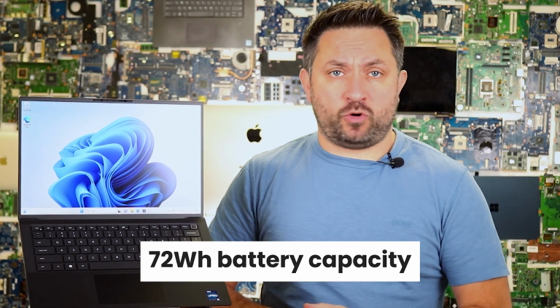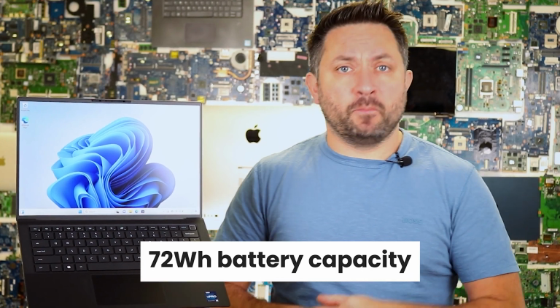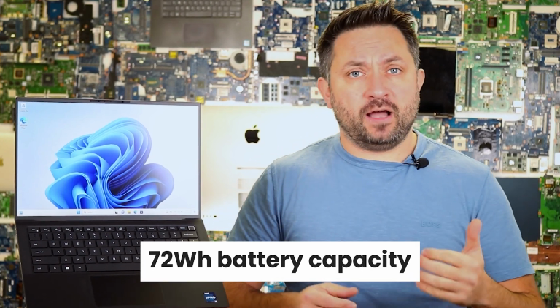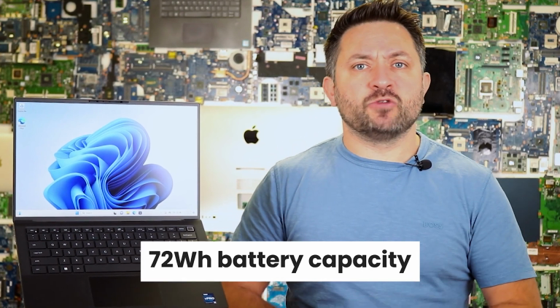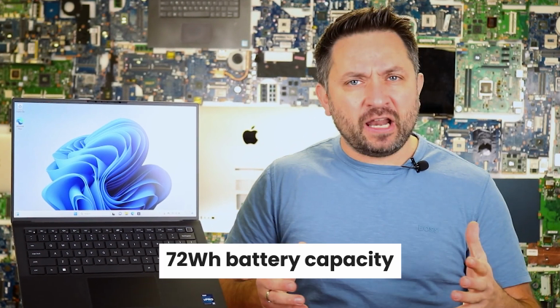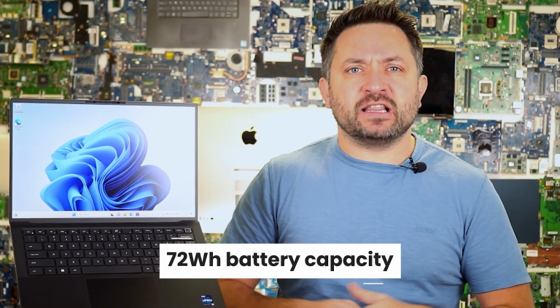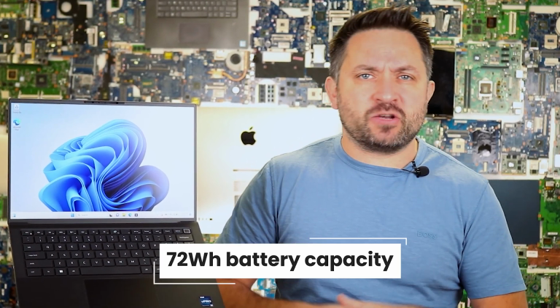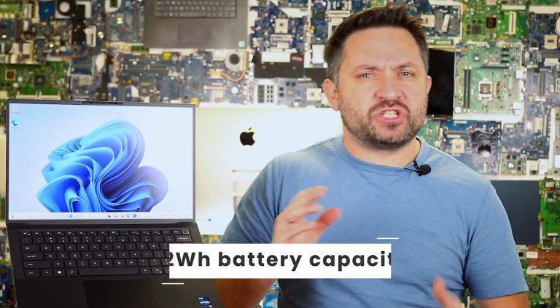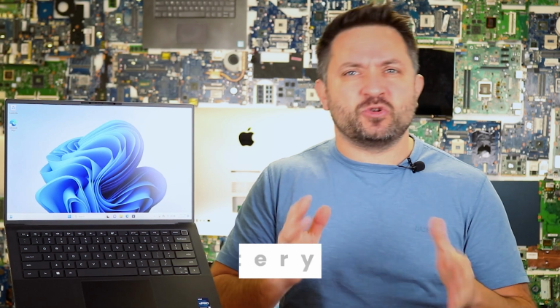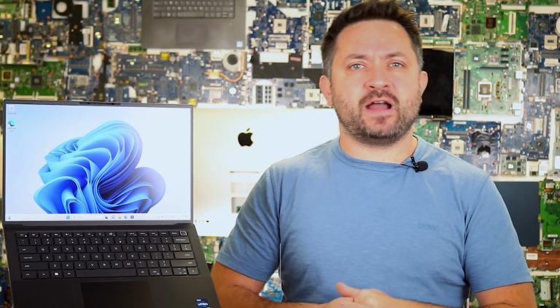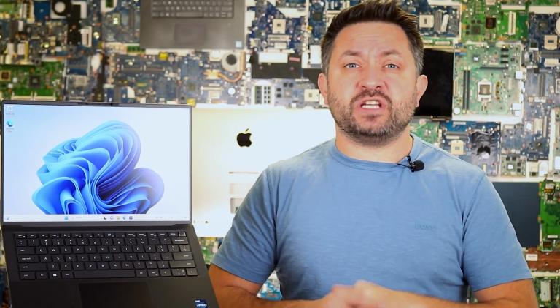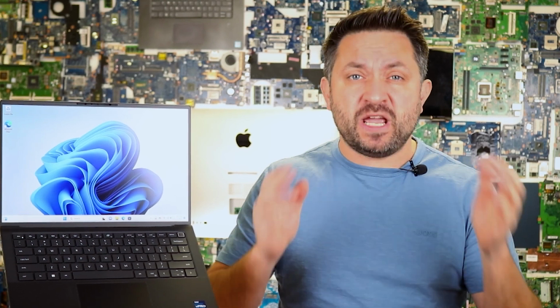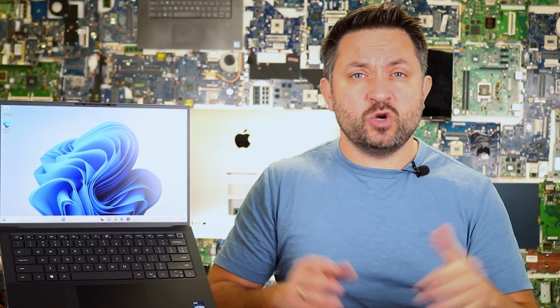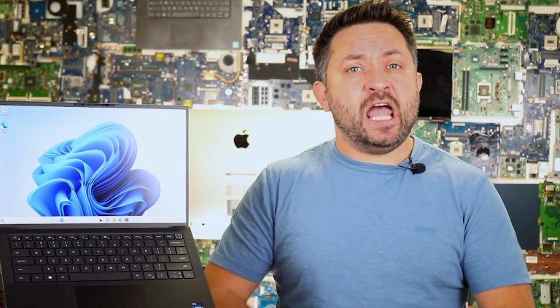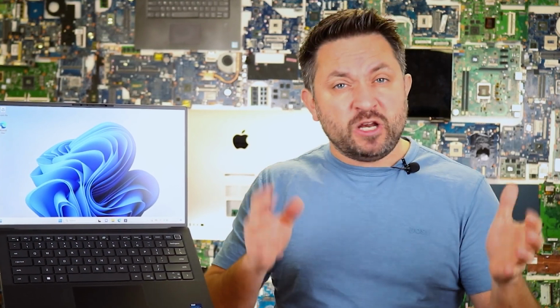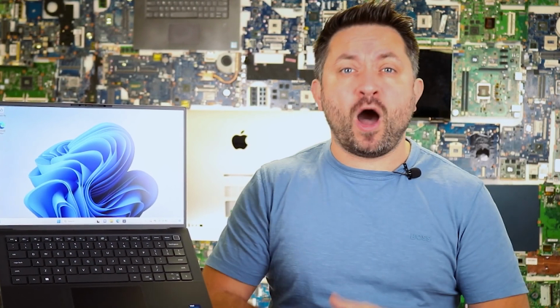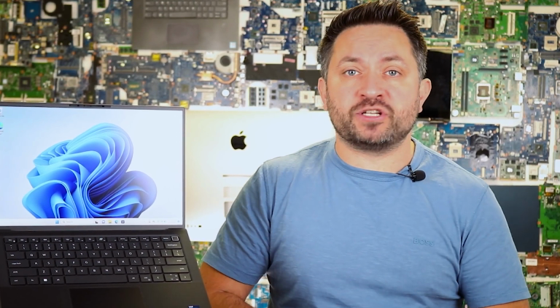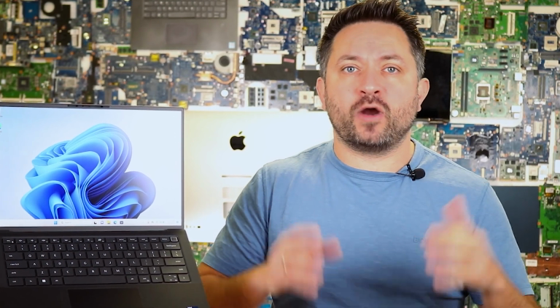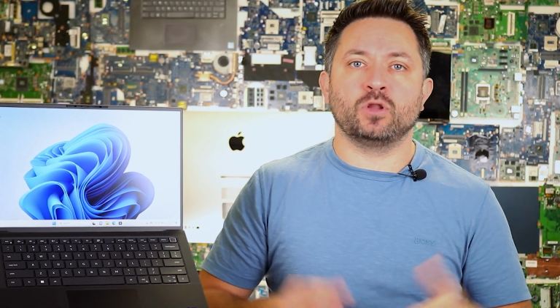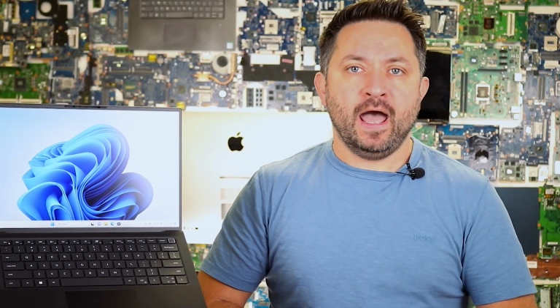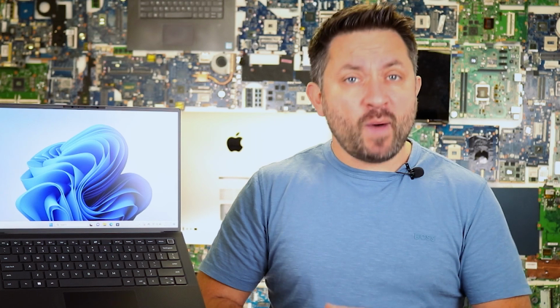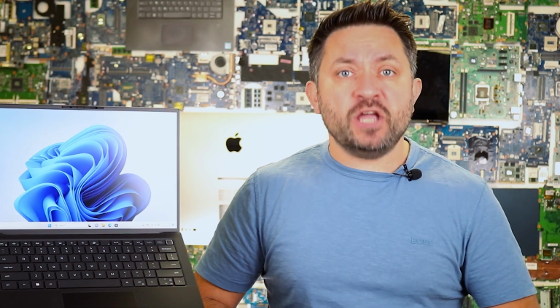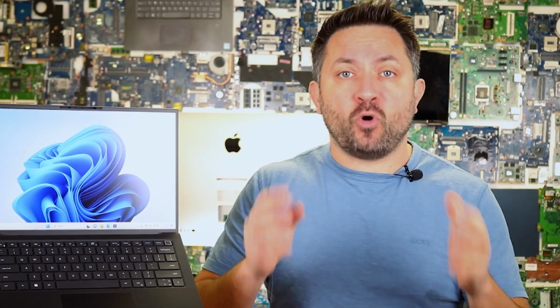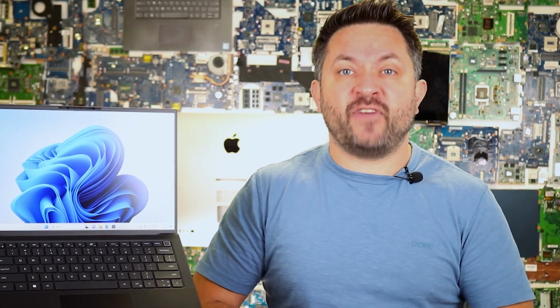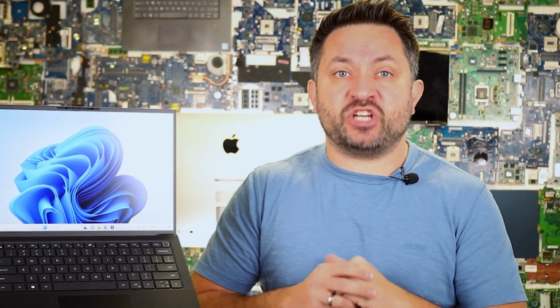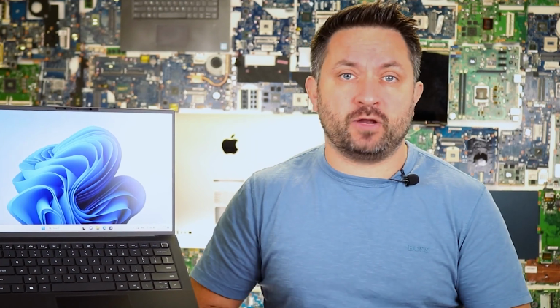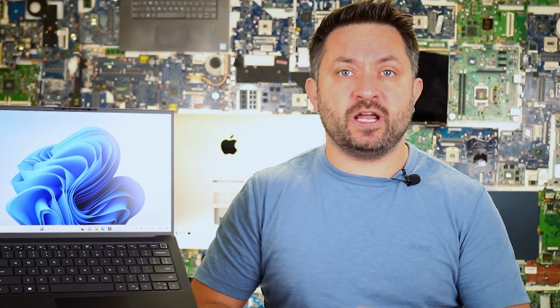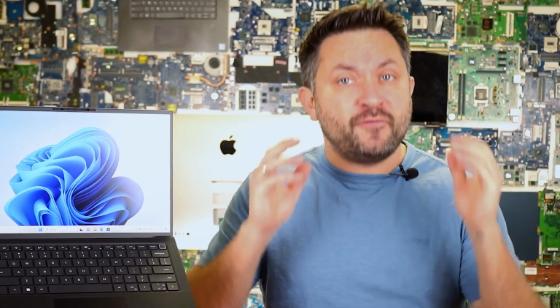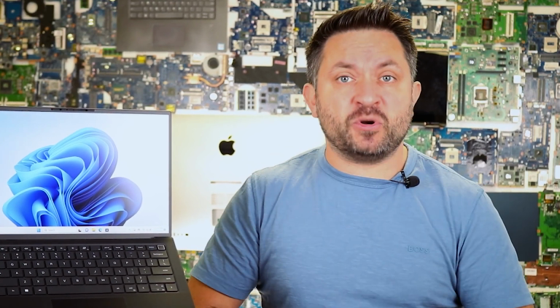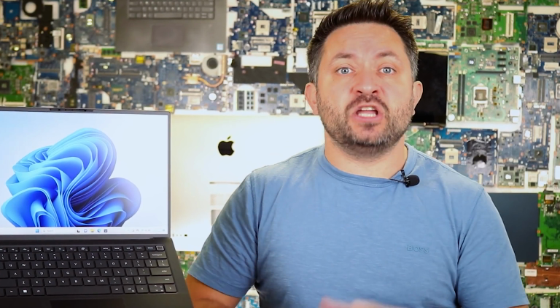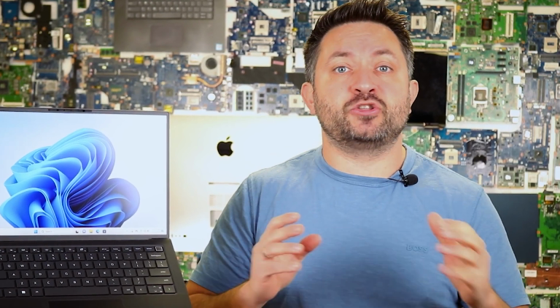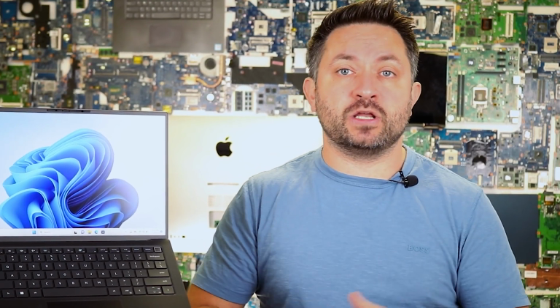The 72W battery is rated for up to 10 hours by Dell. In reality, it lasts around 6–7 hours in mixed use and 3–4 hours under heavy load. However, it supports fast charging, reaching 50% in just 30 minutes, which is quite convenient.